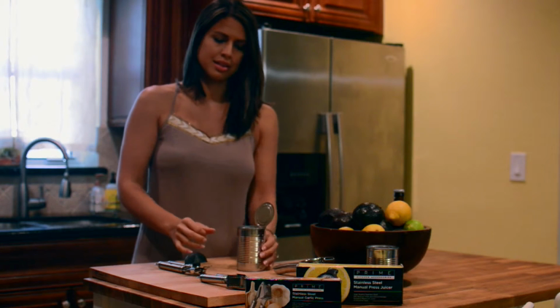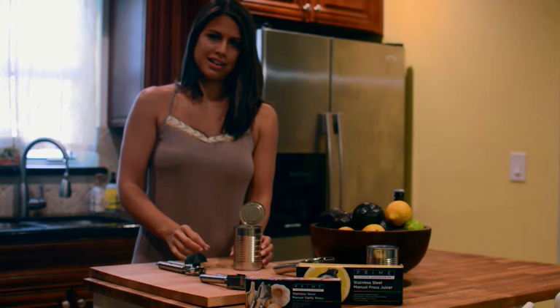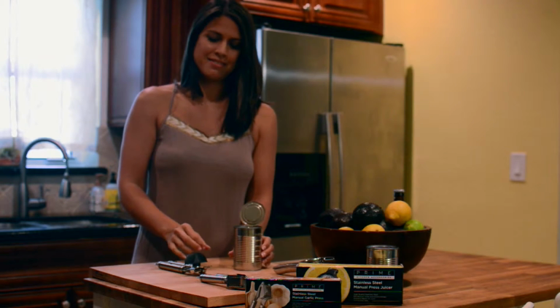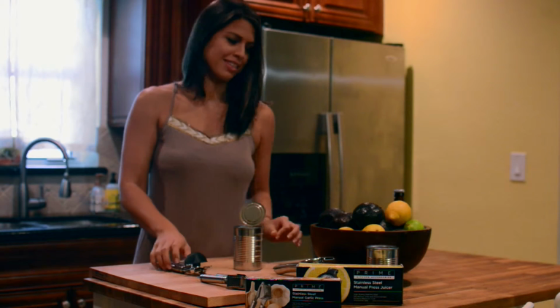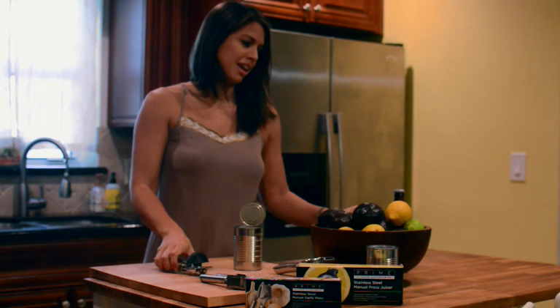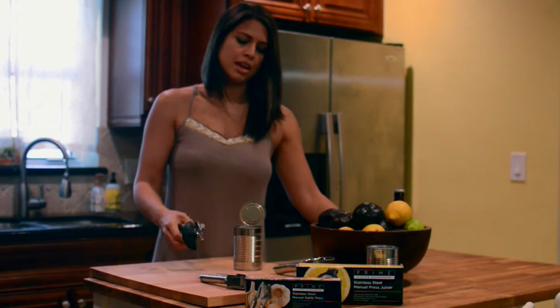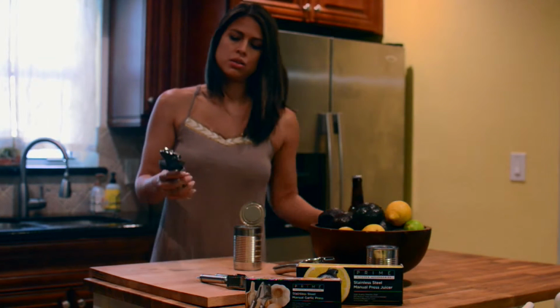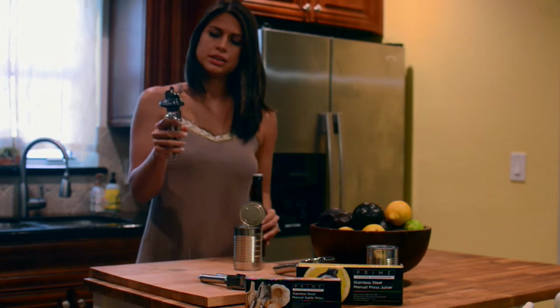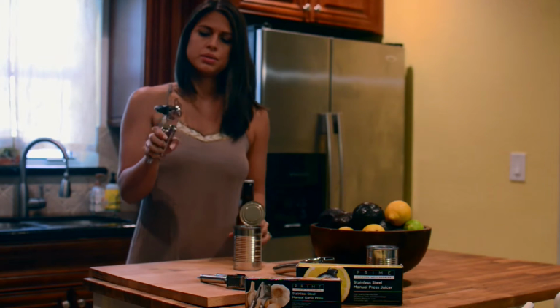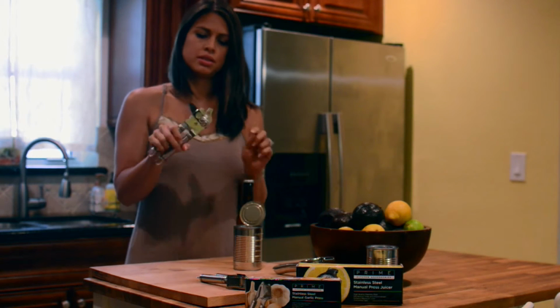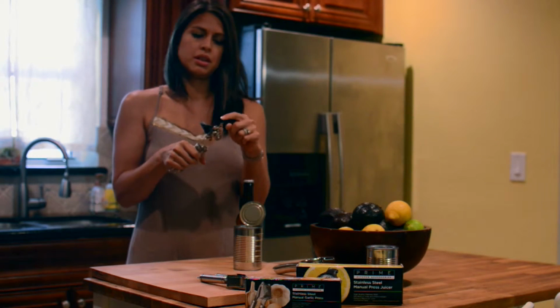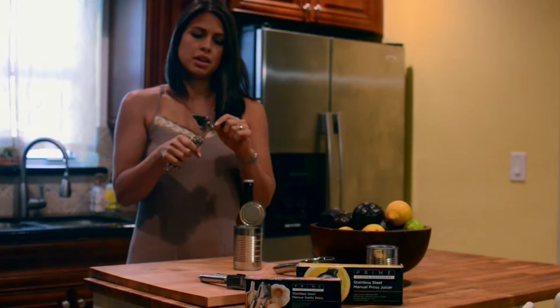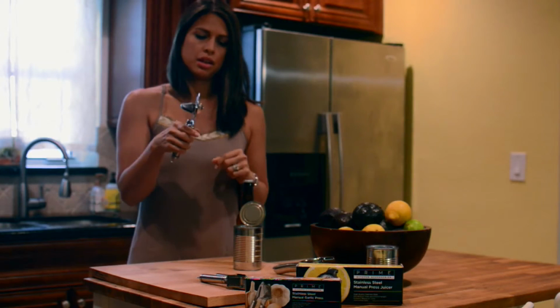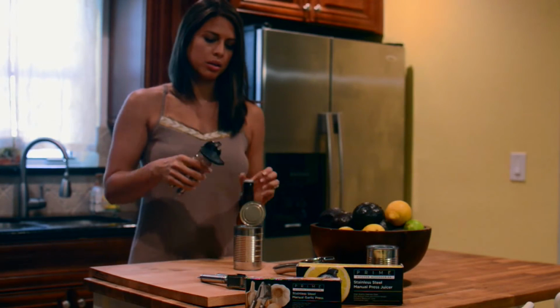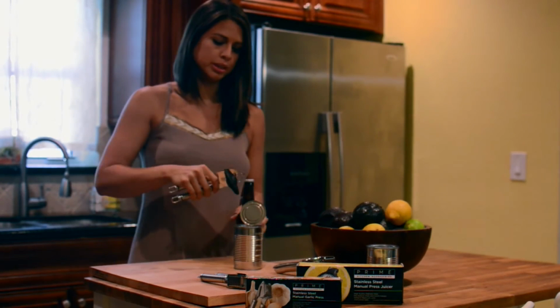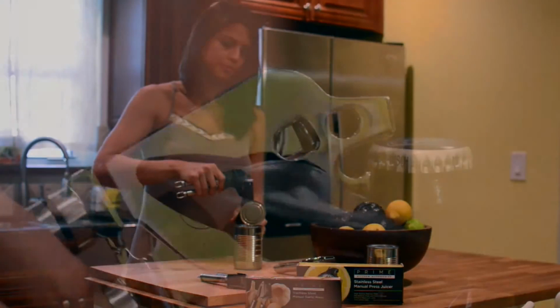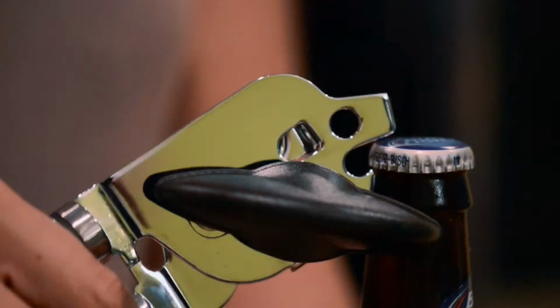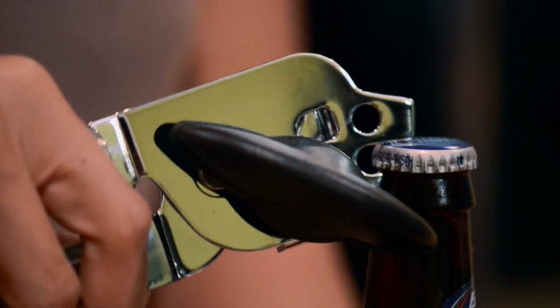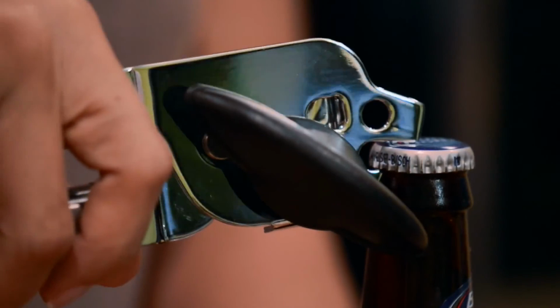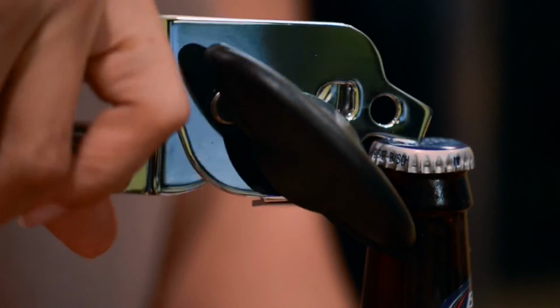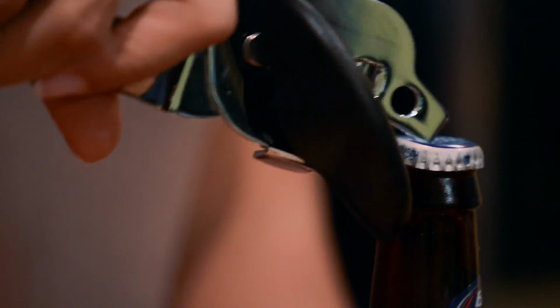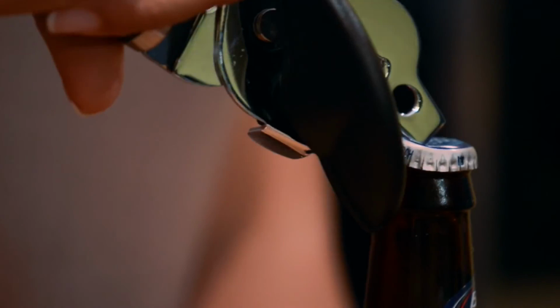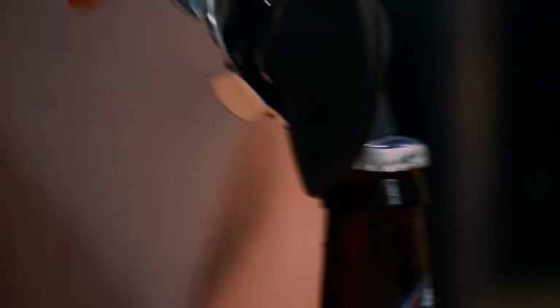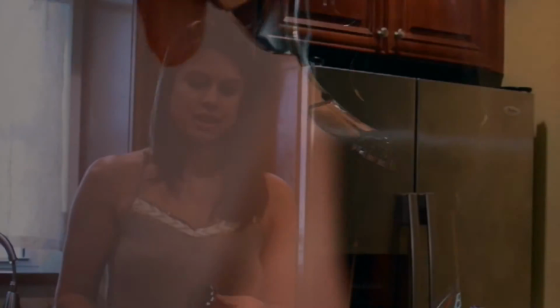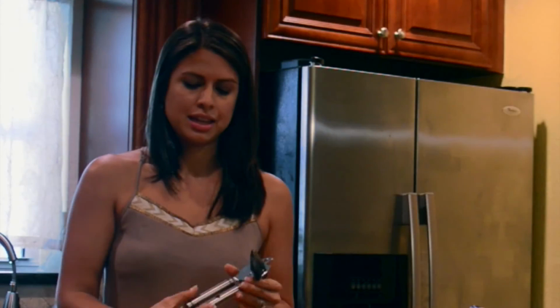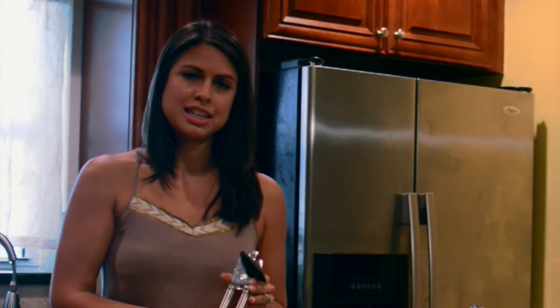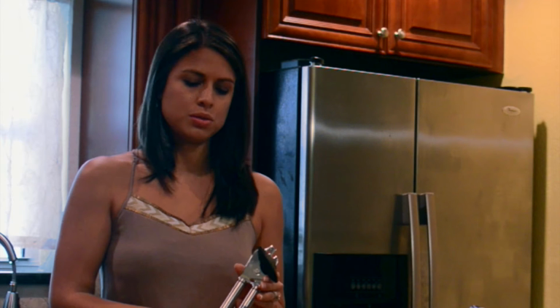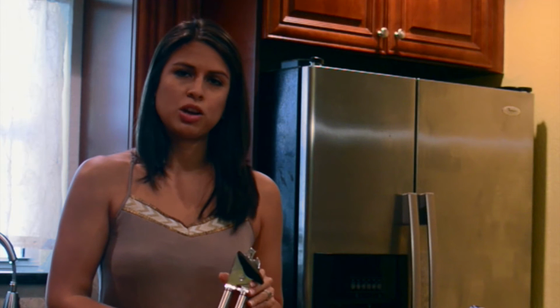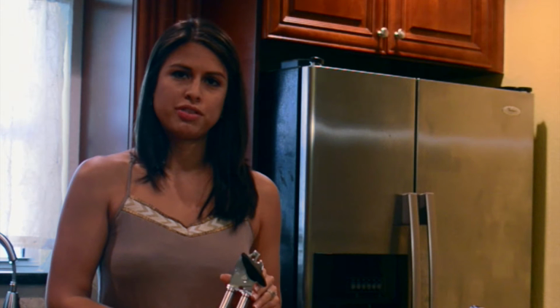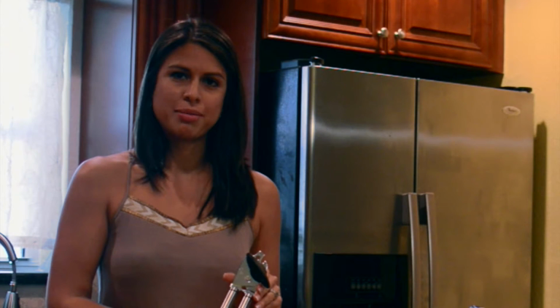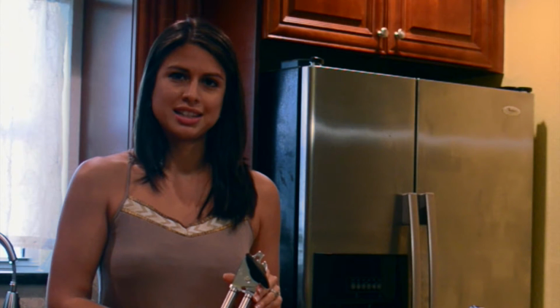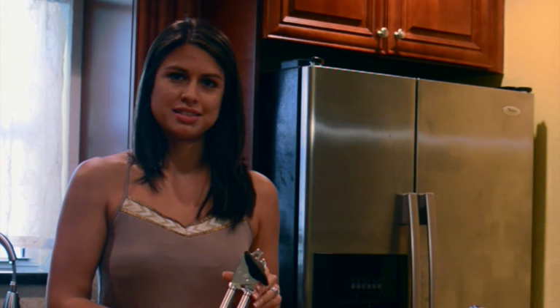There you go. And then you can also use the bottle opener. That's how you use the can opener from Prime Kitchen Accessories.